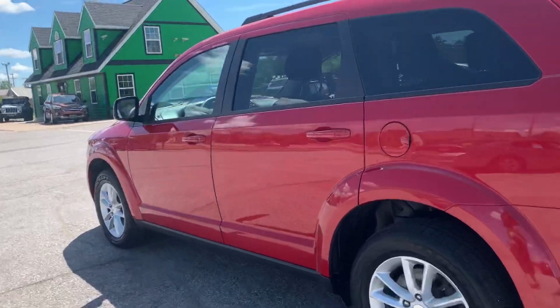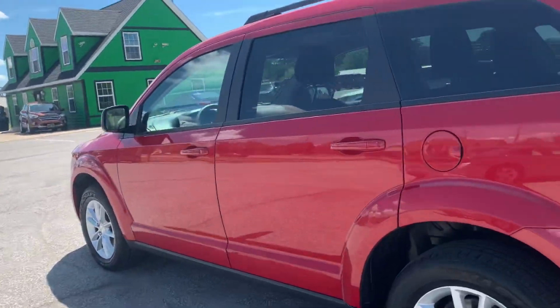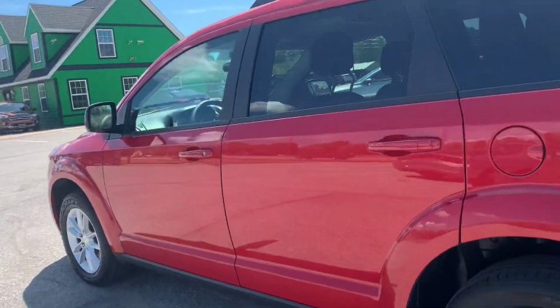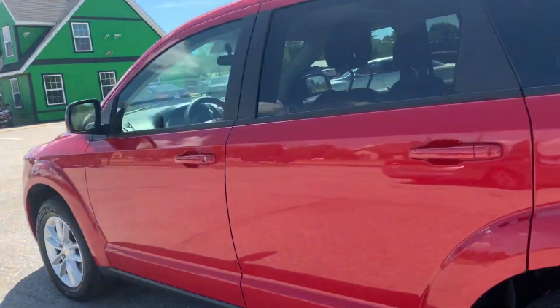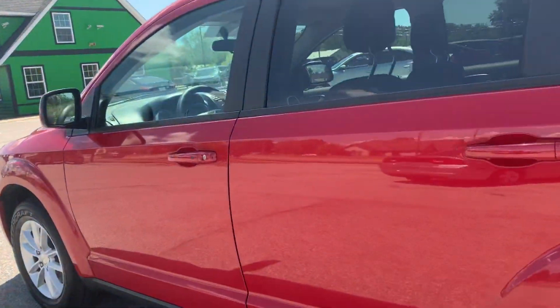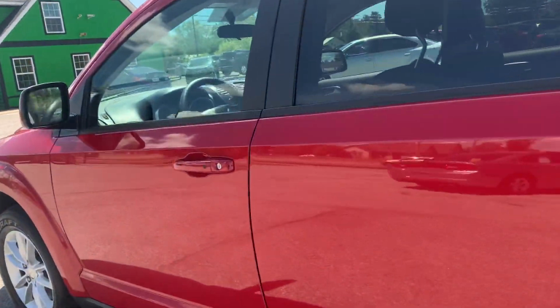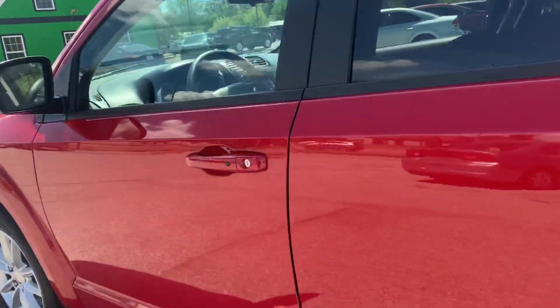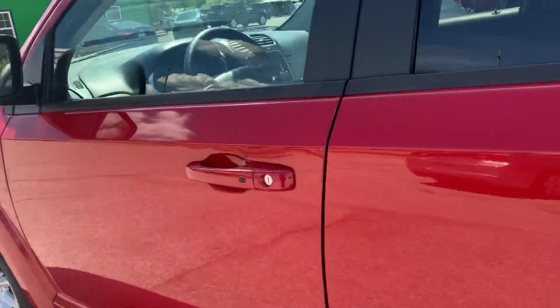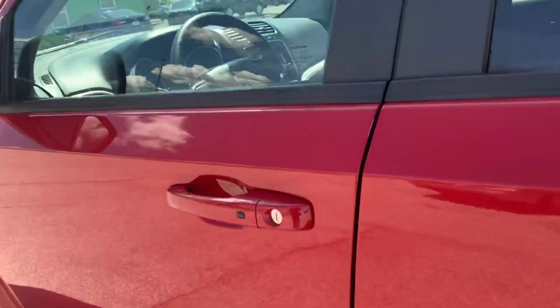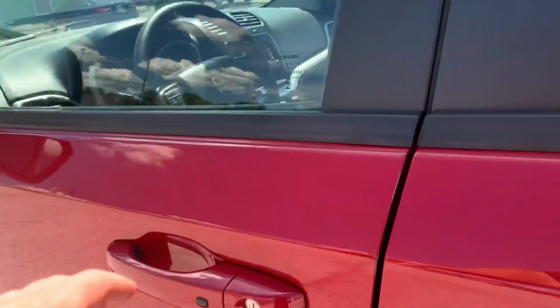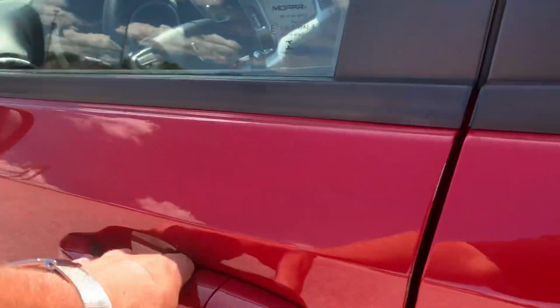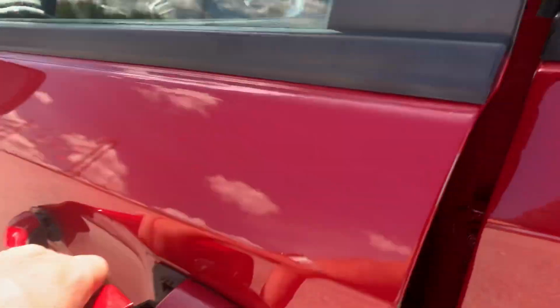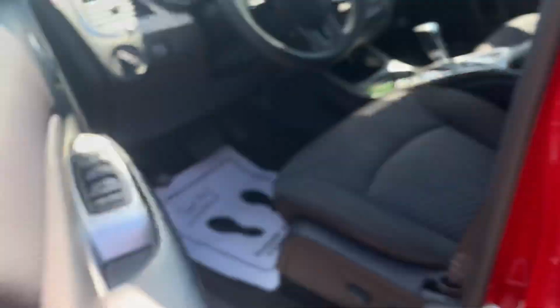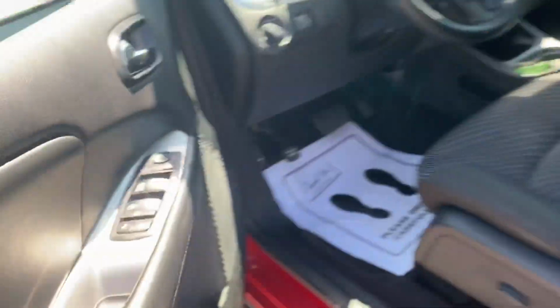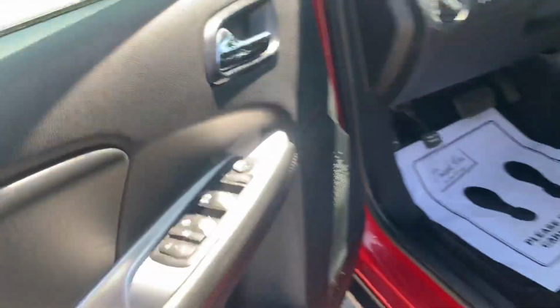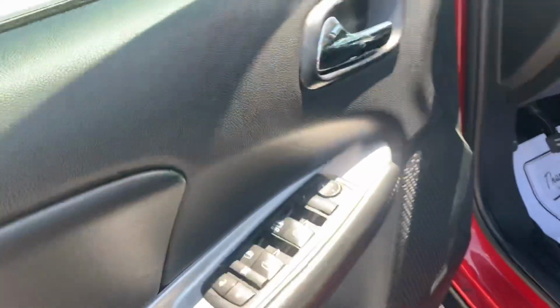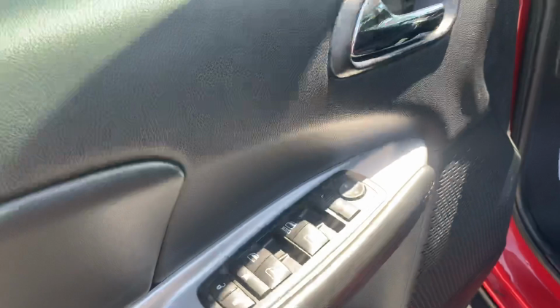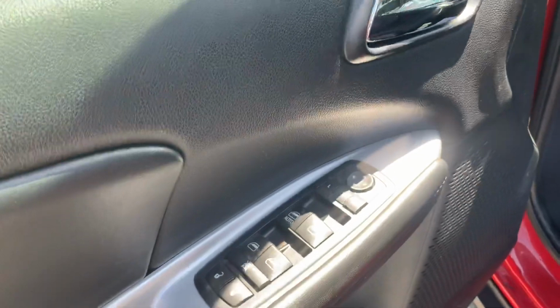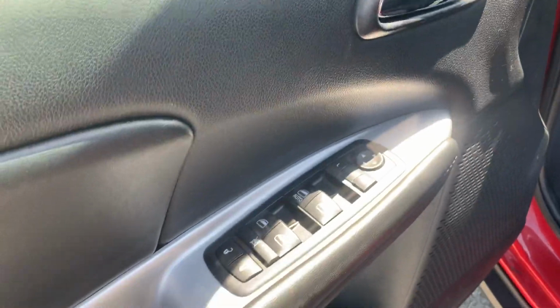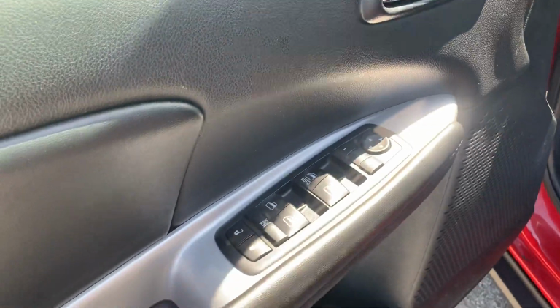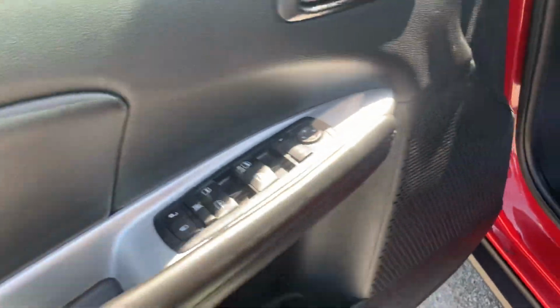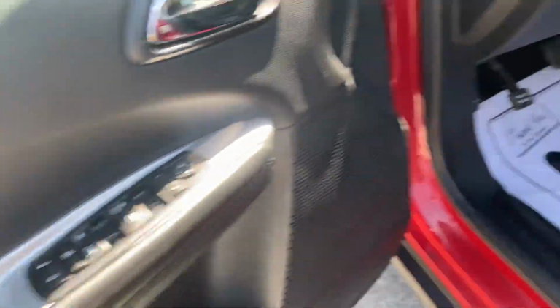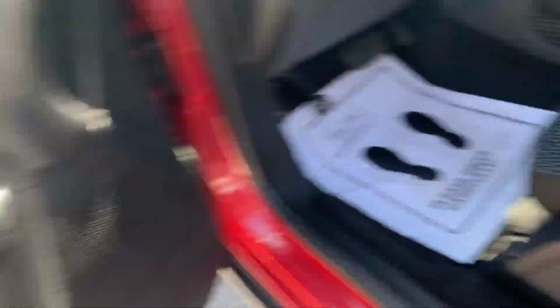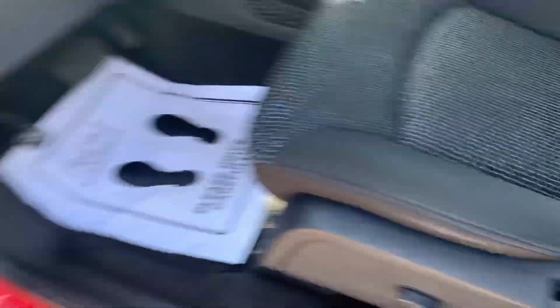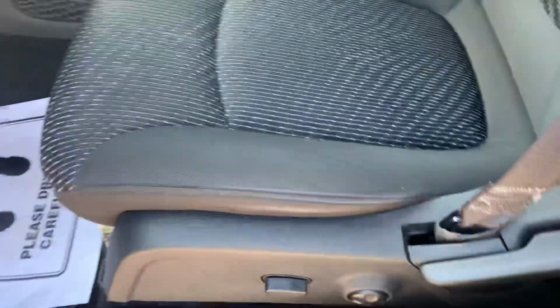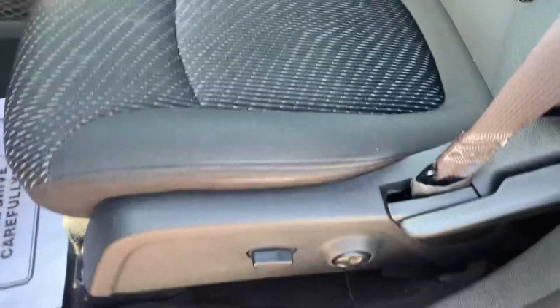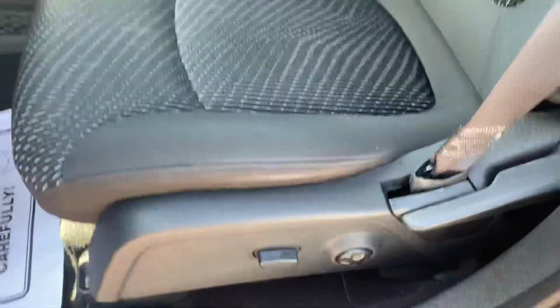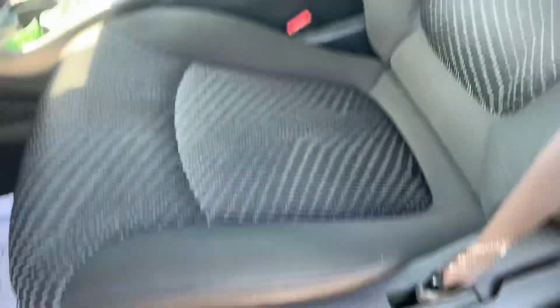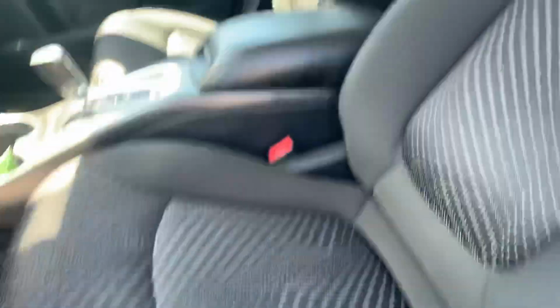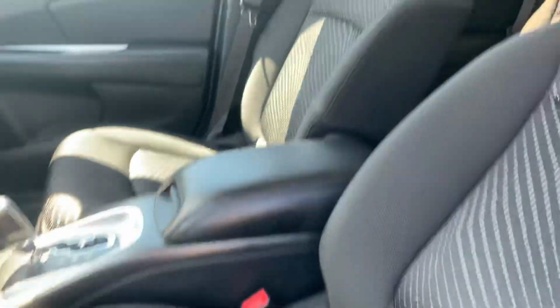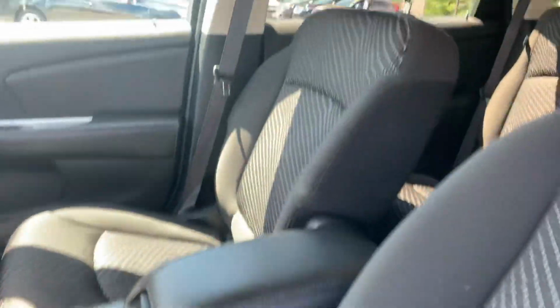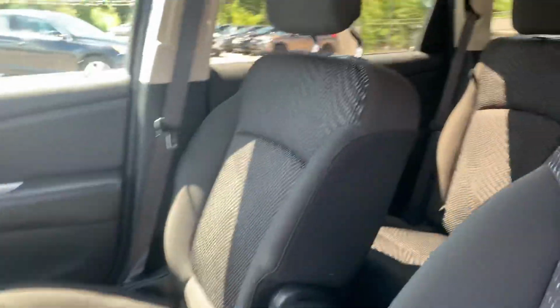Going inside we've got keyless entry, power windows, locks, and mirrors. It's got a power driver's seat with cloth interior.